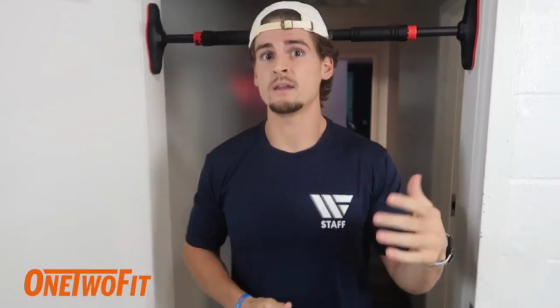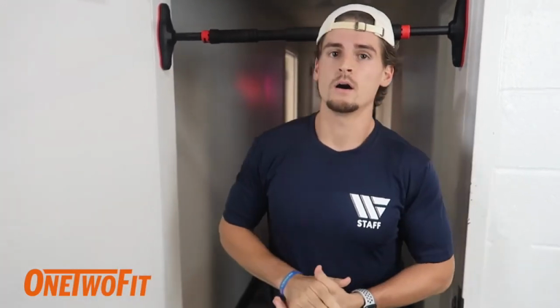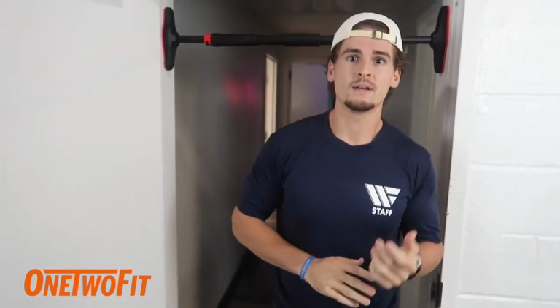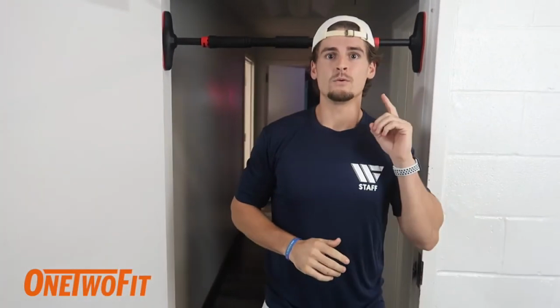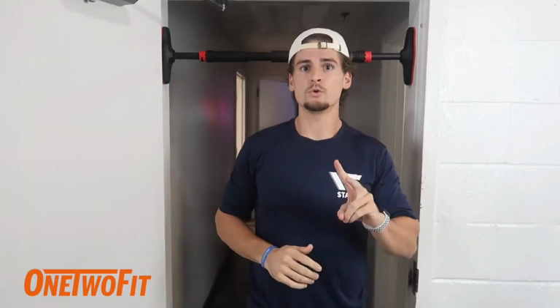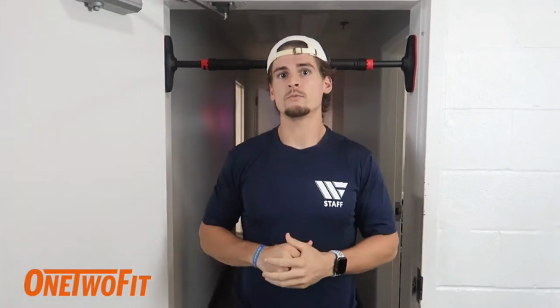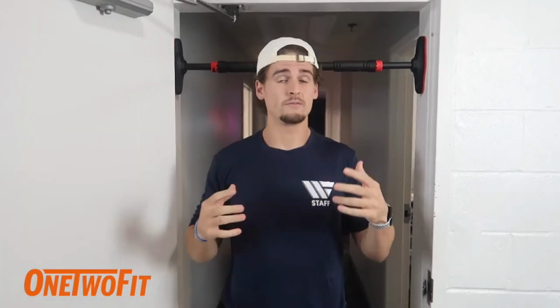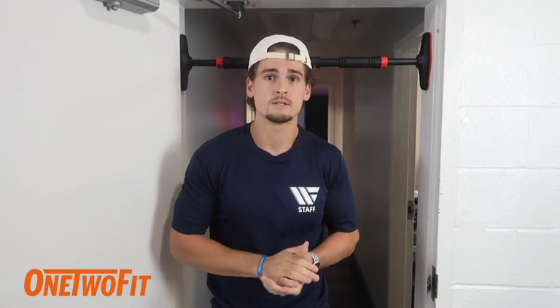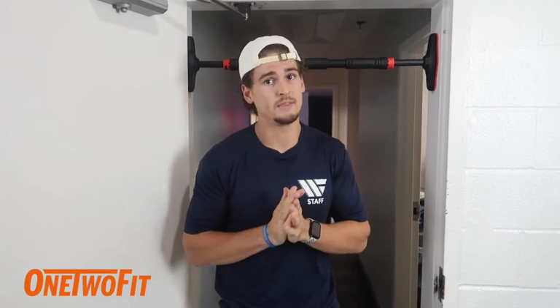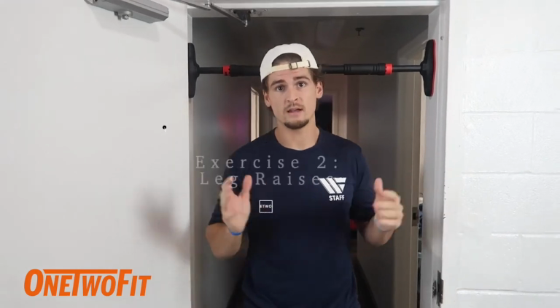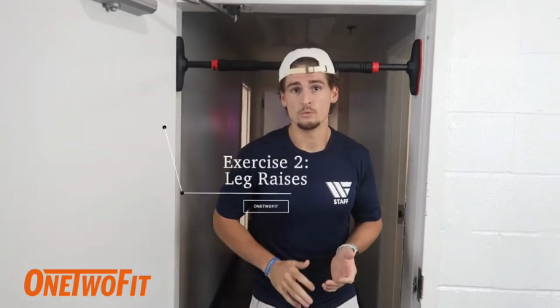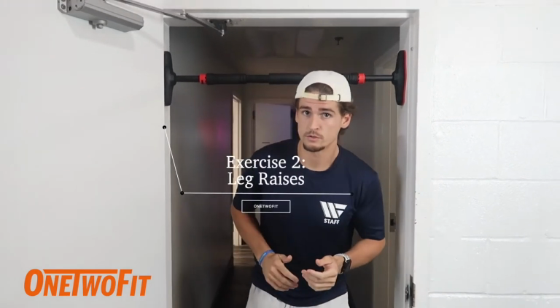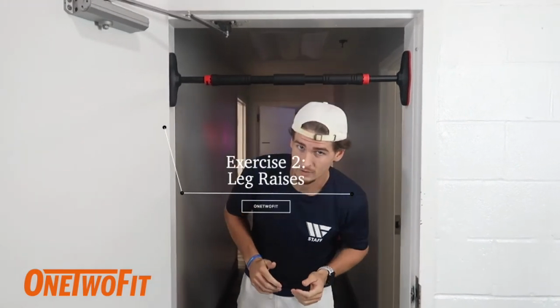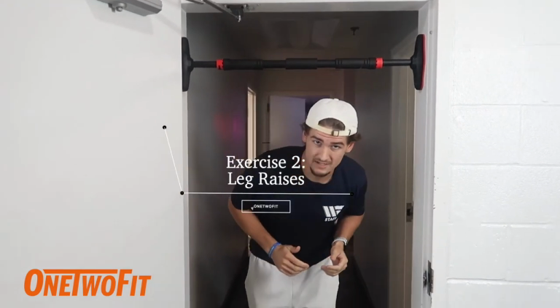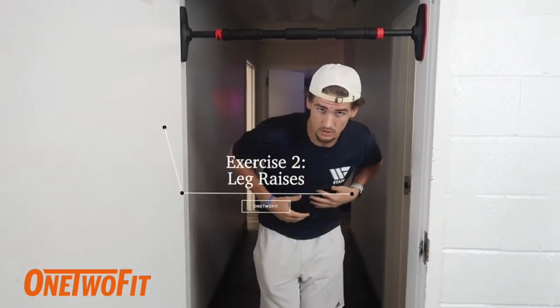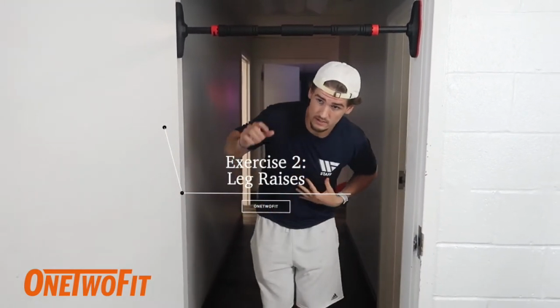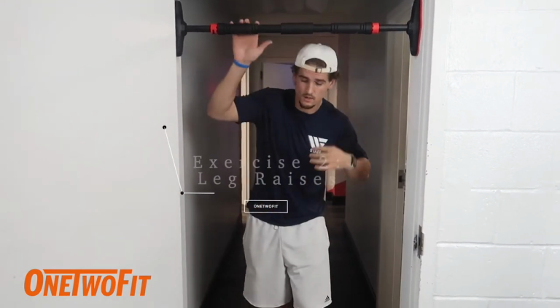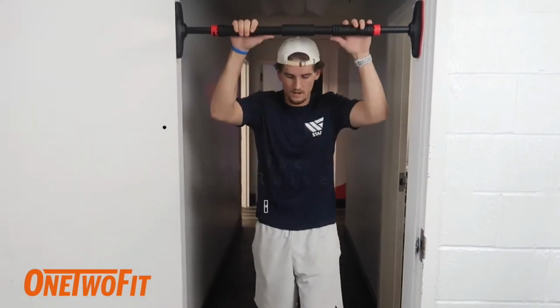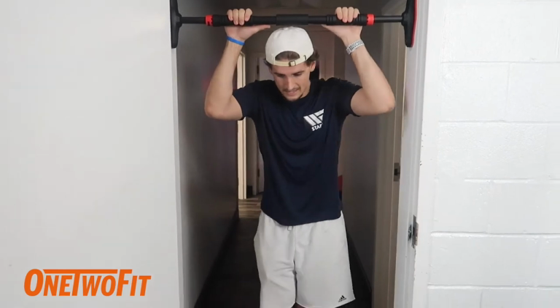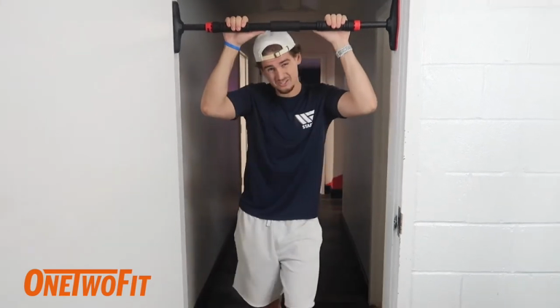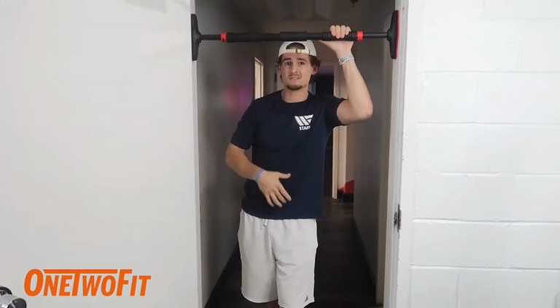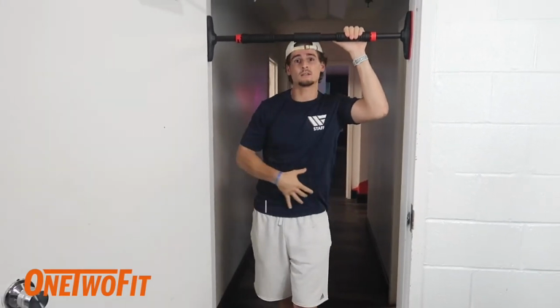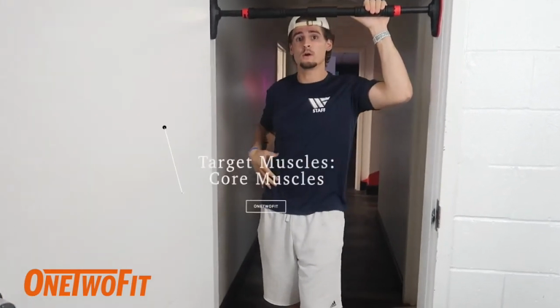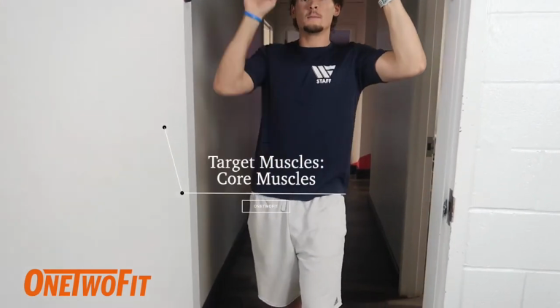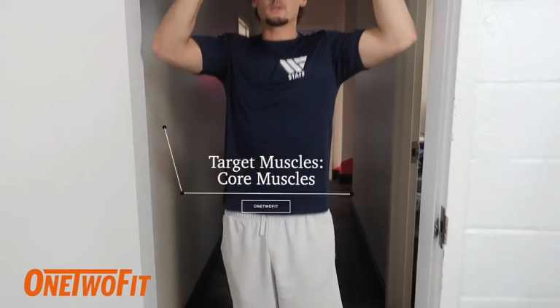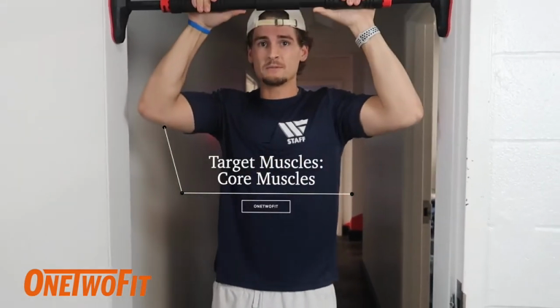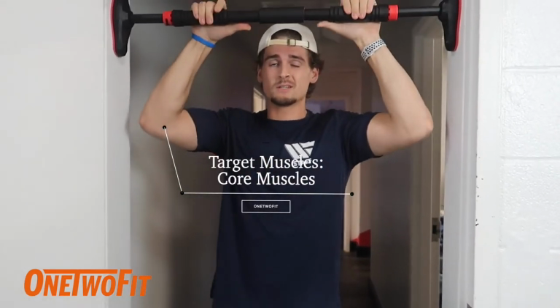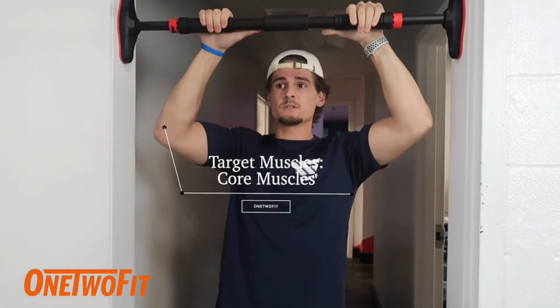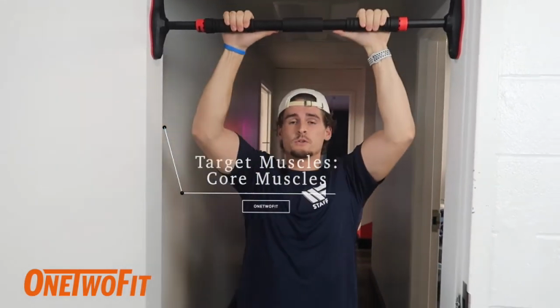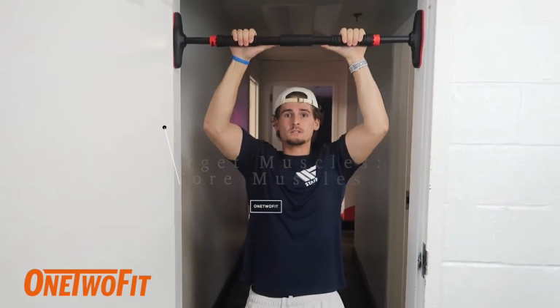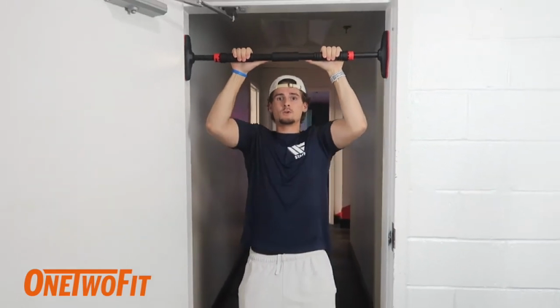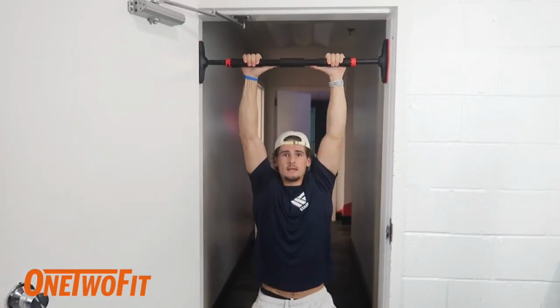Do a set of two or ten reps, and then after that move on to leg raises. Leg raises are an excellent exercise to target that core, target those abs, get you that six pack. What you do is dead hang...